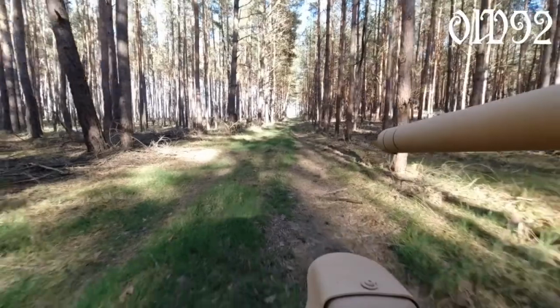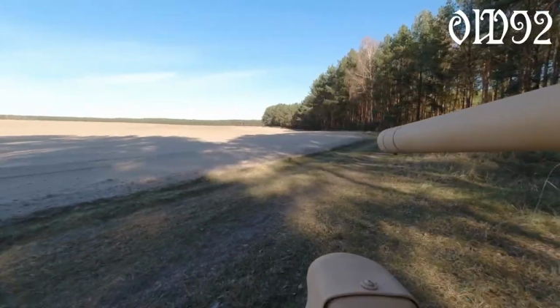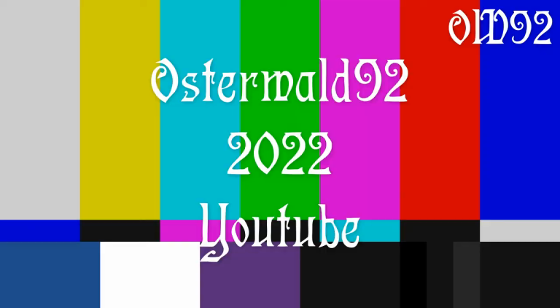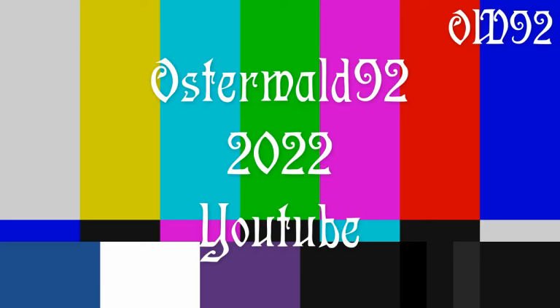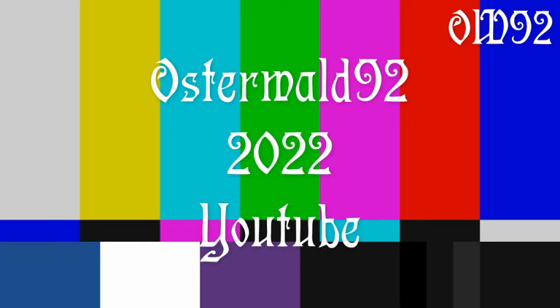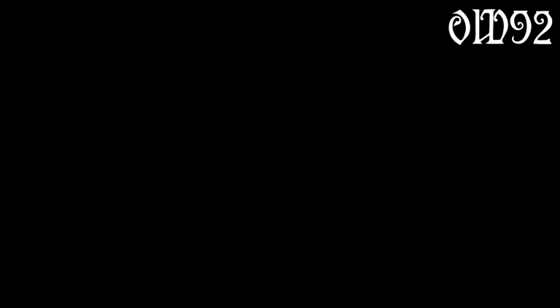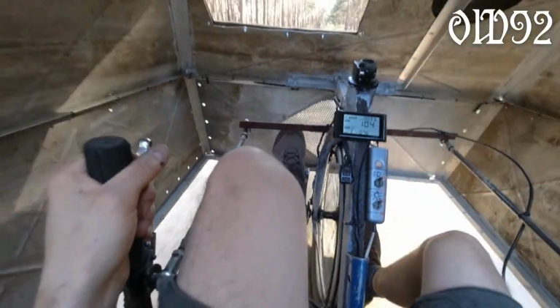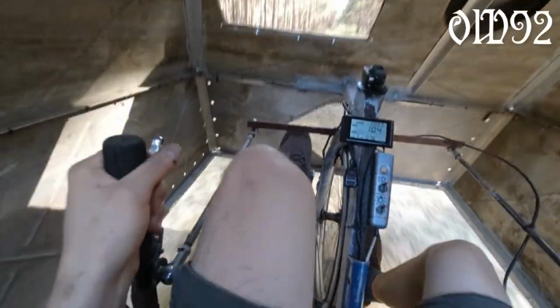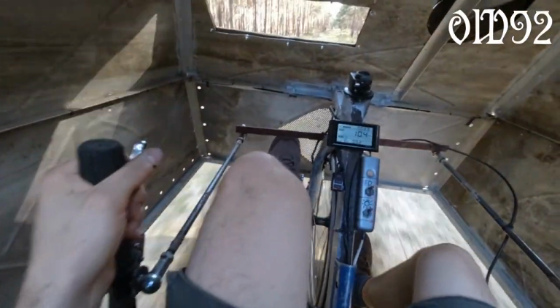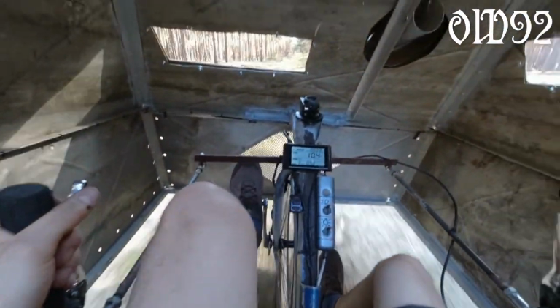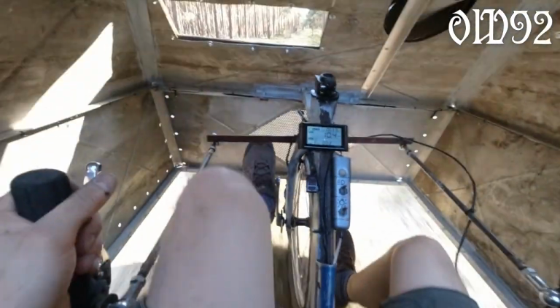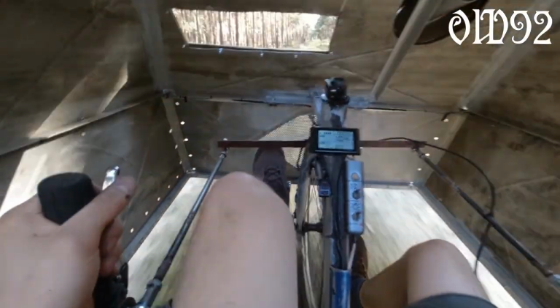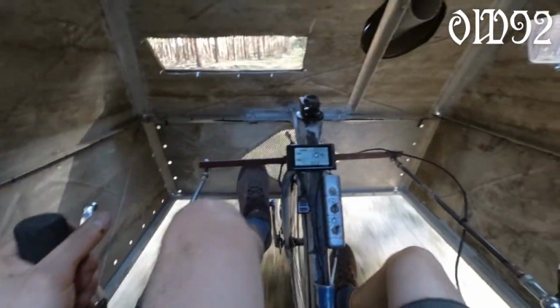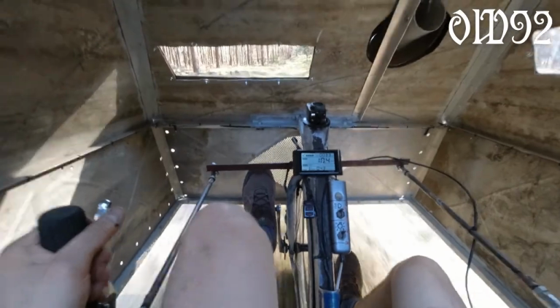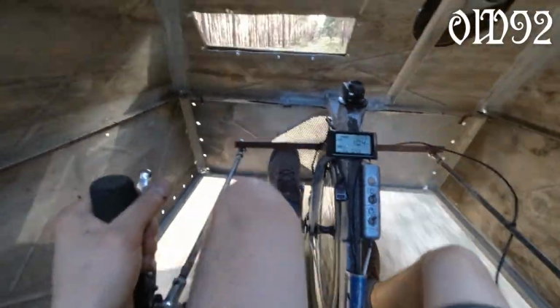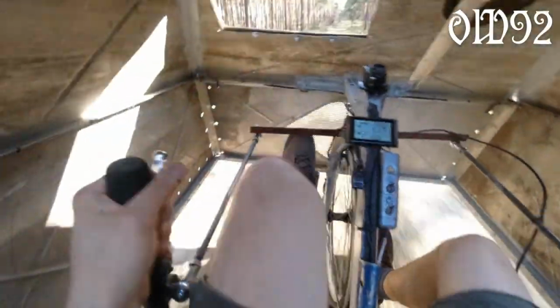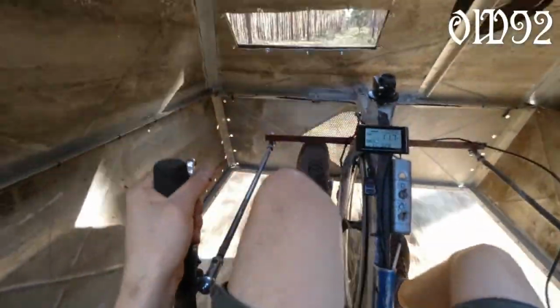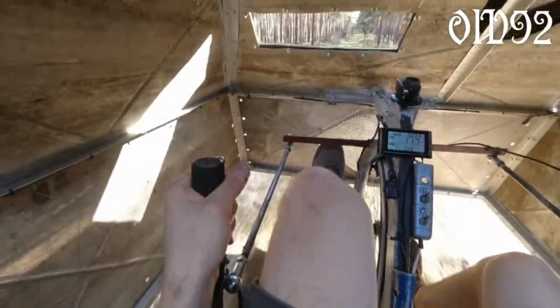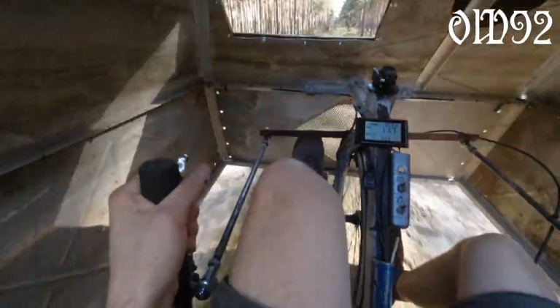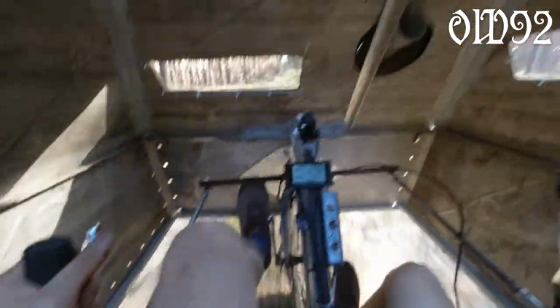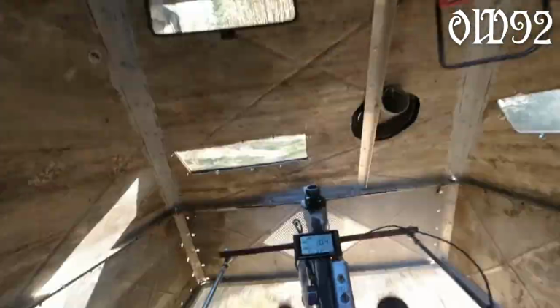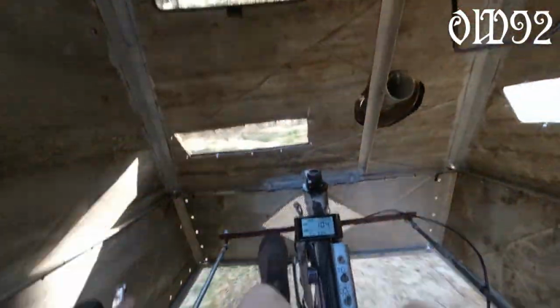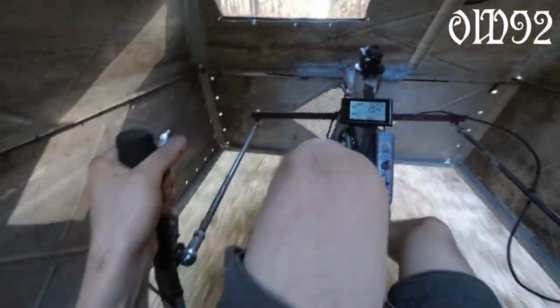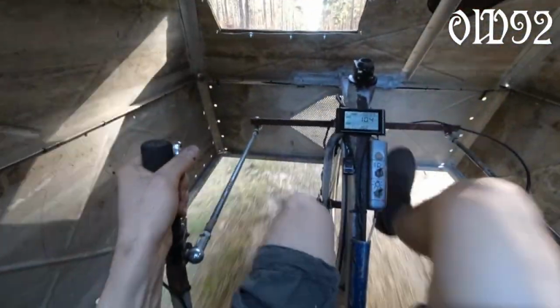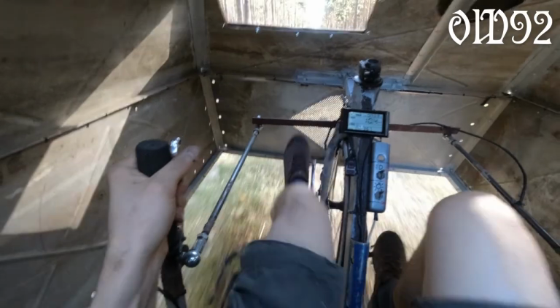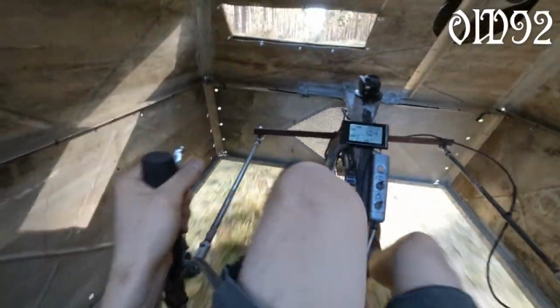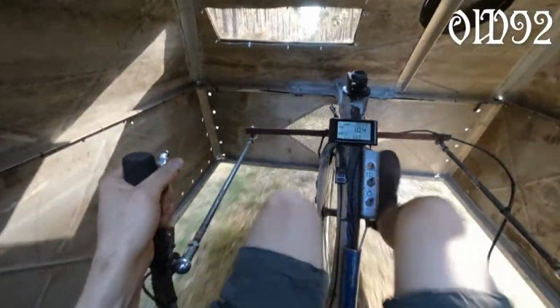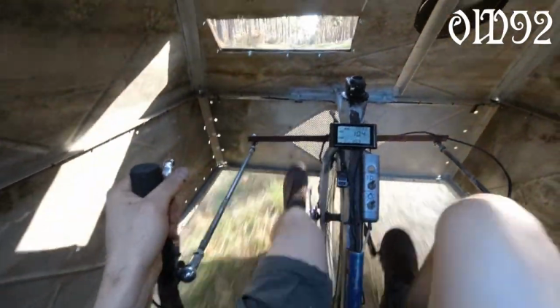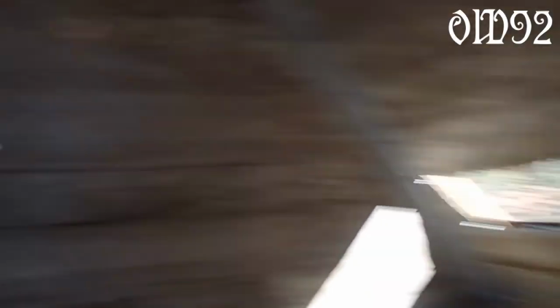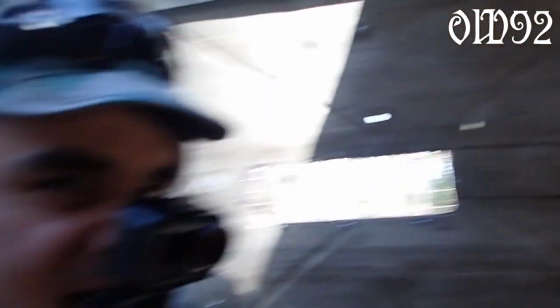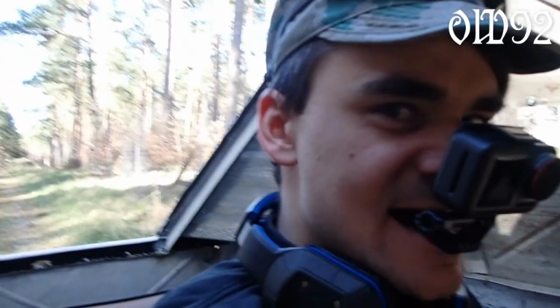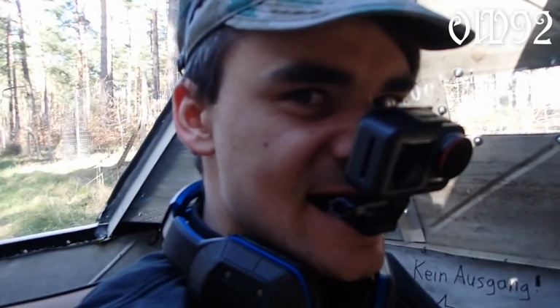Bye! Have a beautiful day! That camera perspective is just brilliant — it really looks like my eyes are the camera itself. That's not quite the case; it's rather the perspective of my nose.